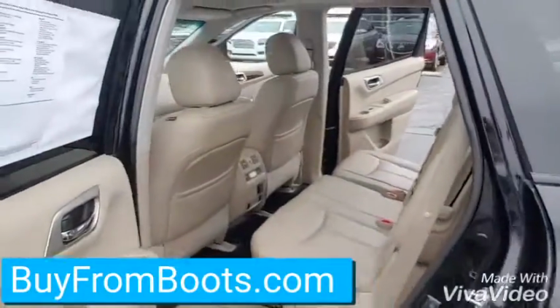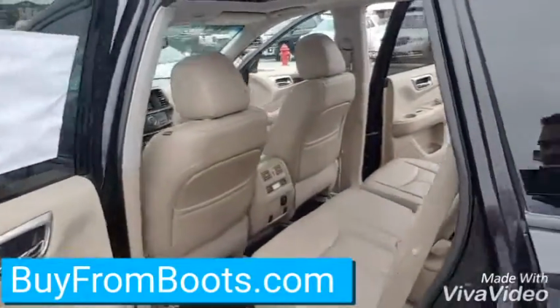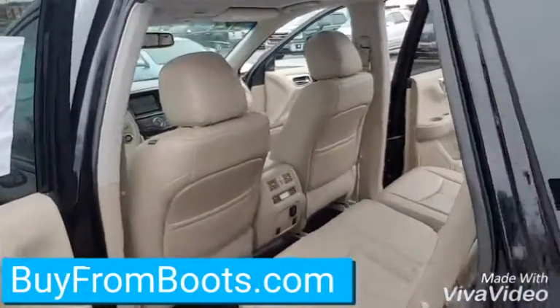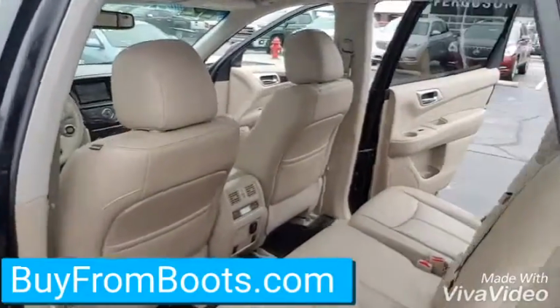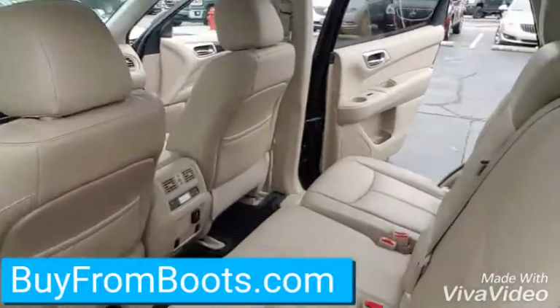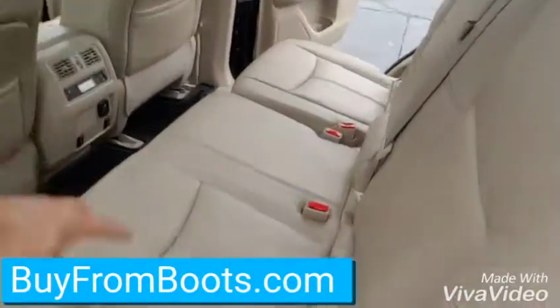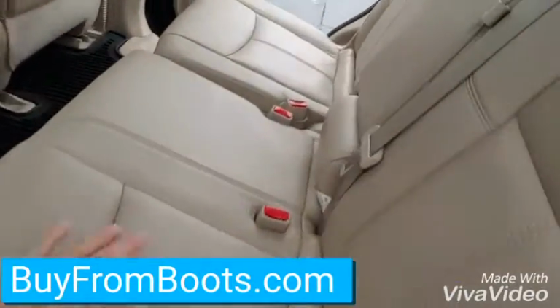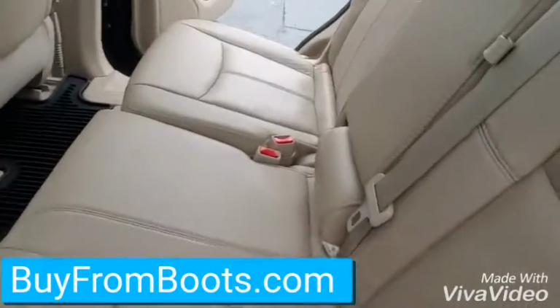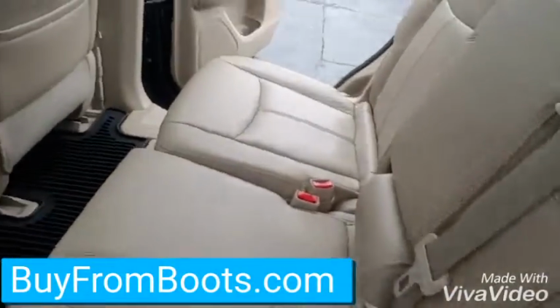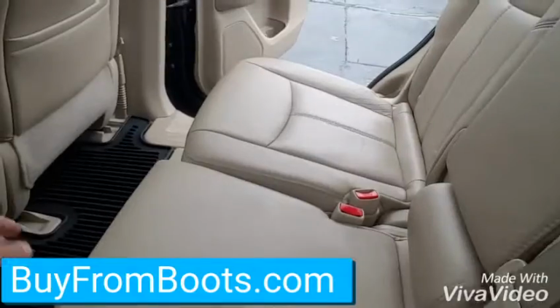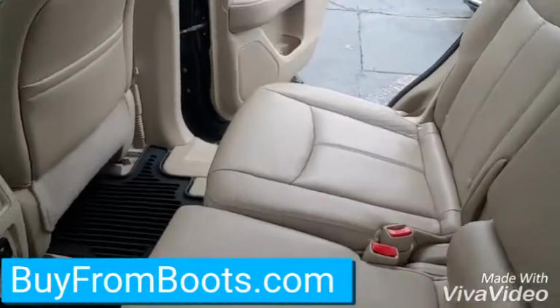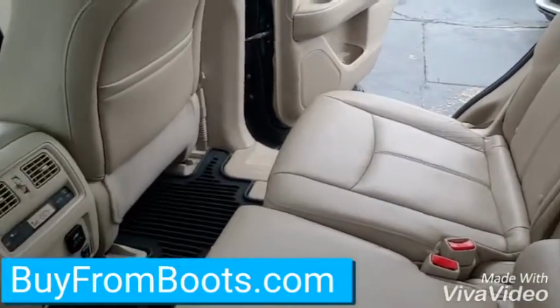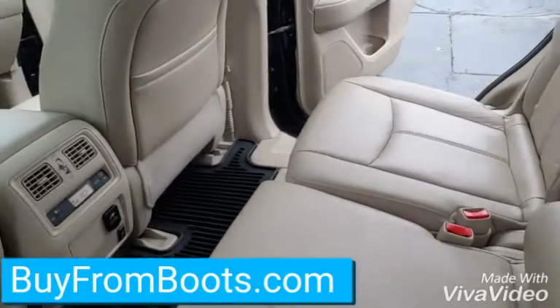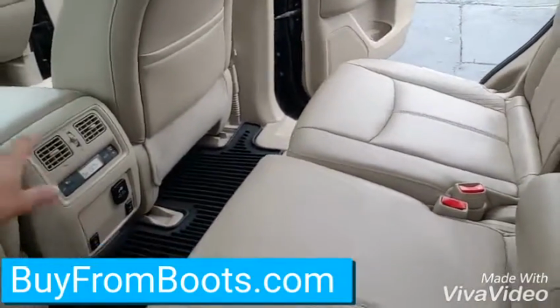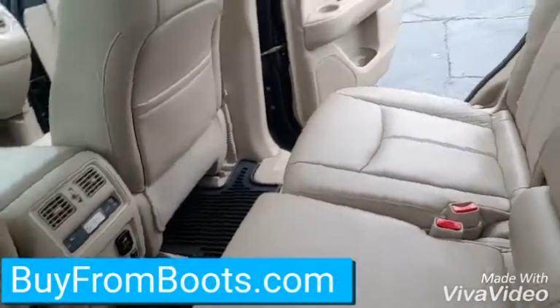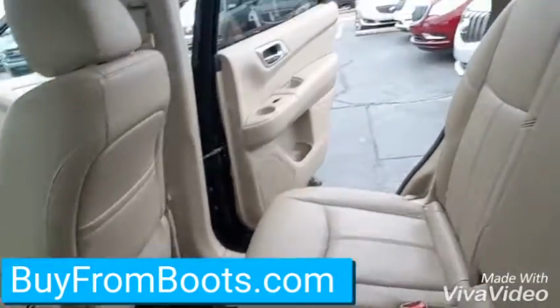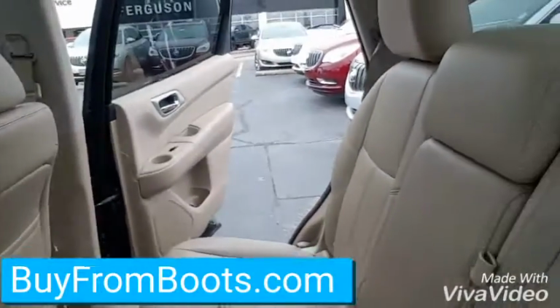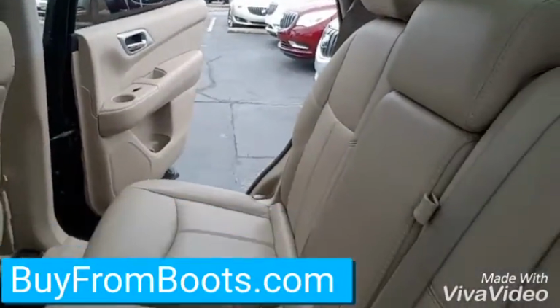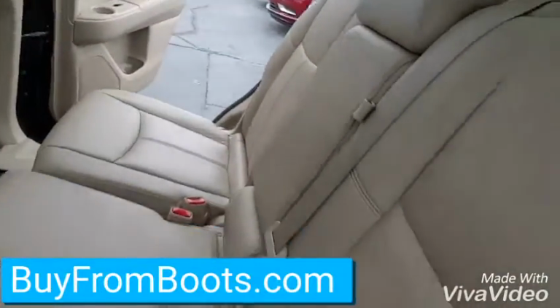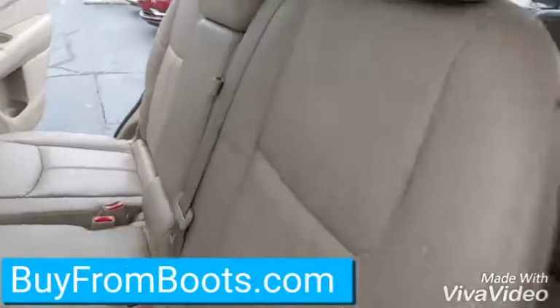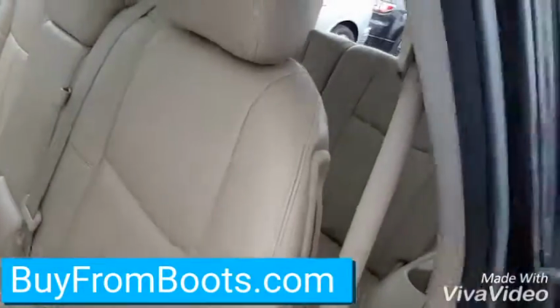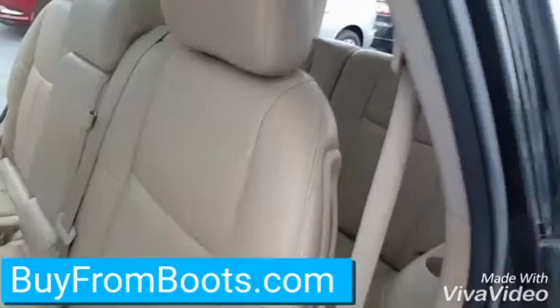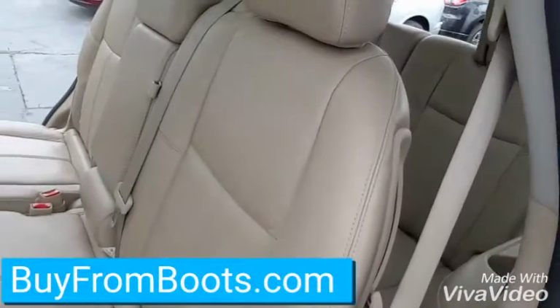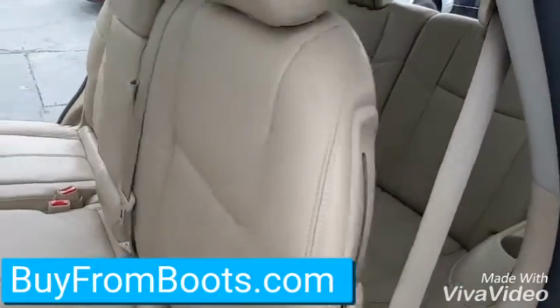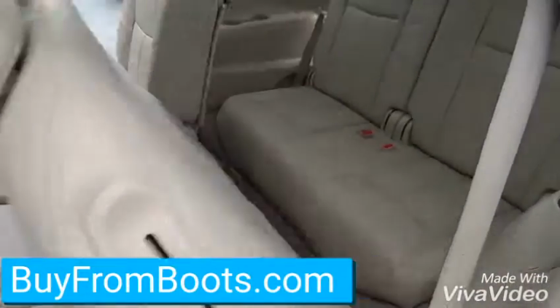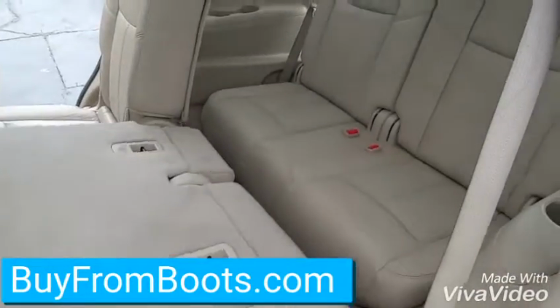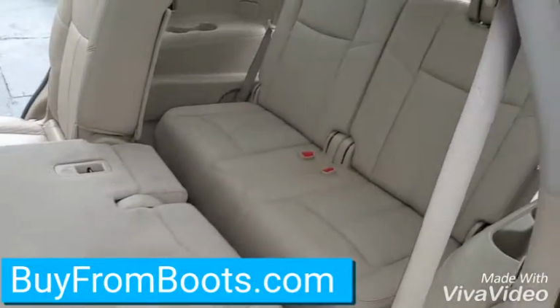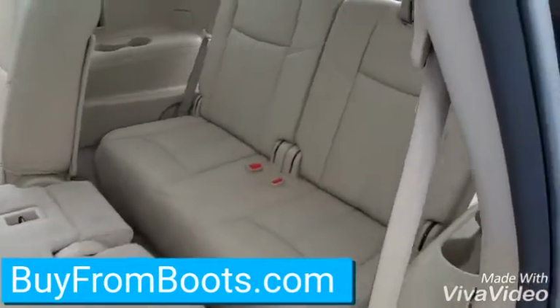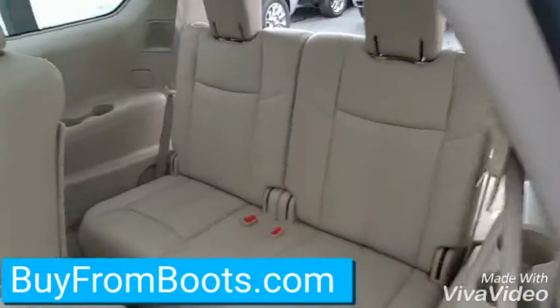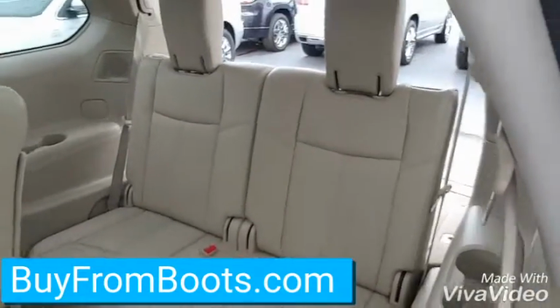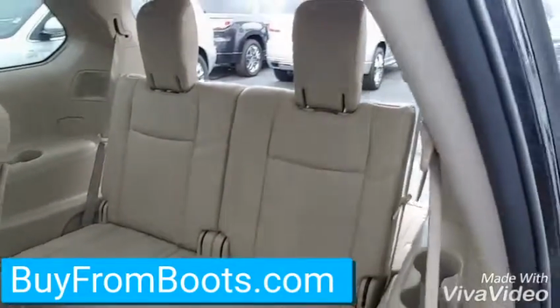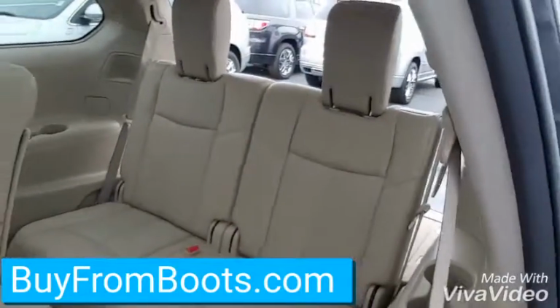There's your second row with all-weather mats, heated seats in the second row, 120-volt home outlet, rear air-conditioning. Back seats — there's your third row.